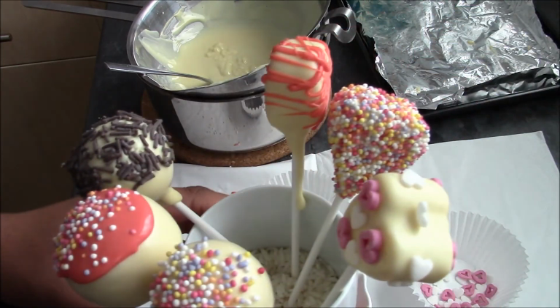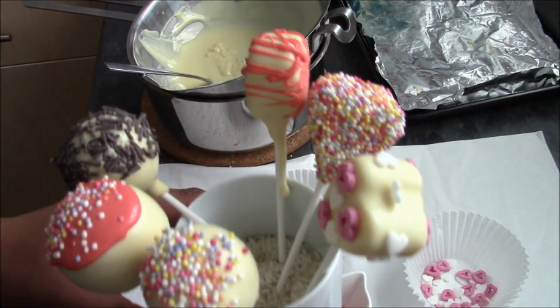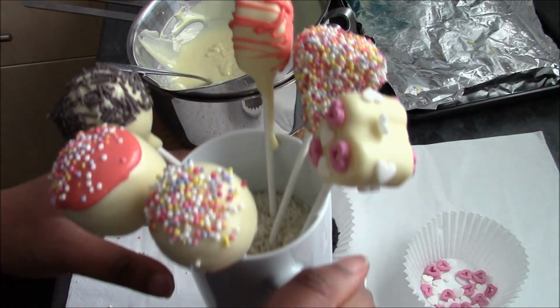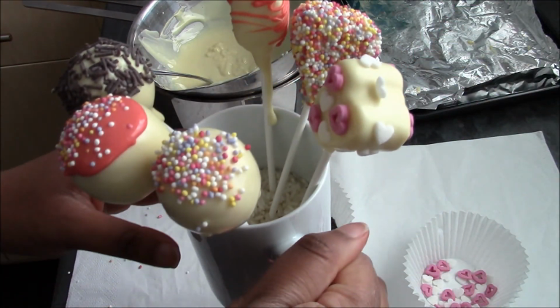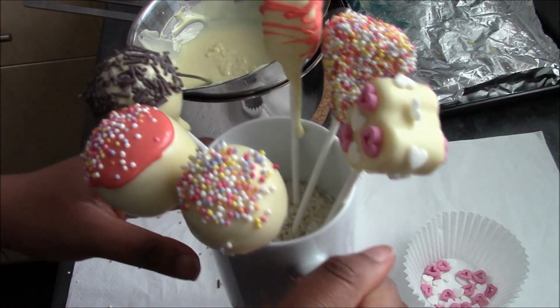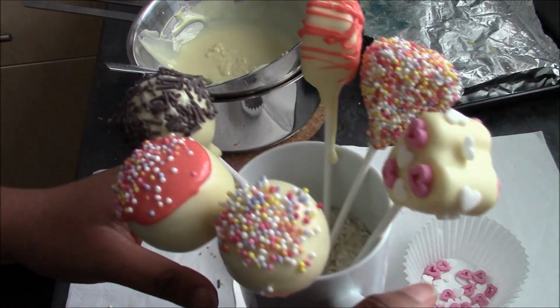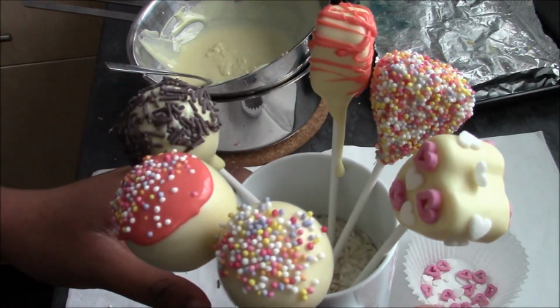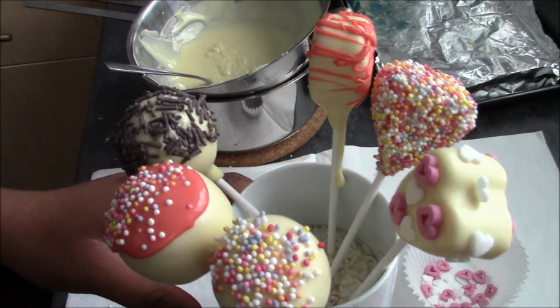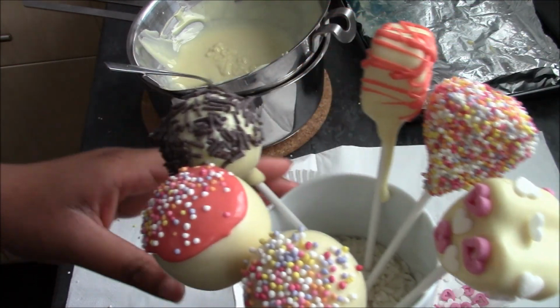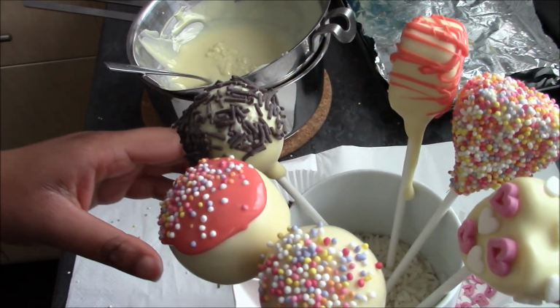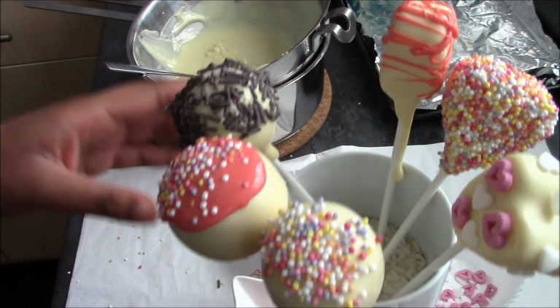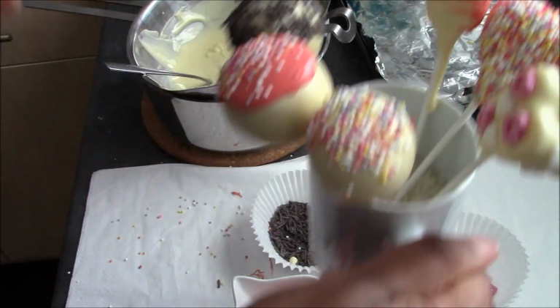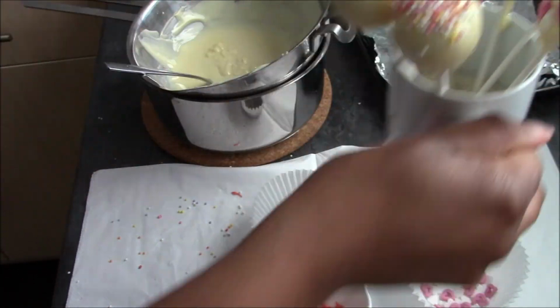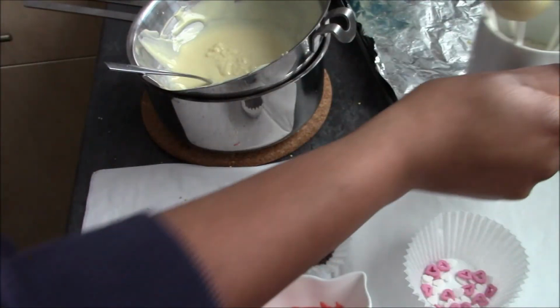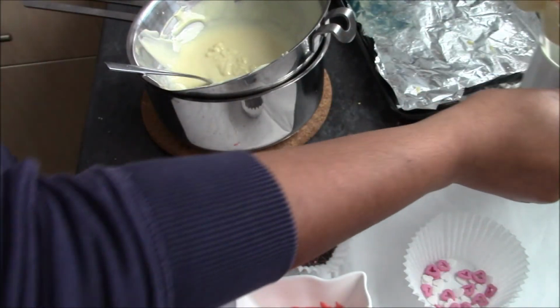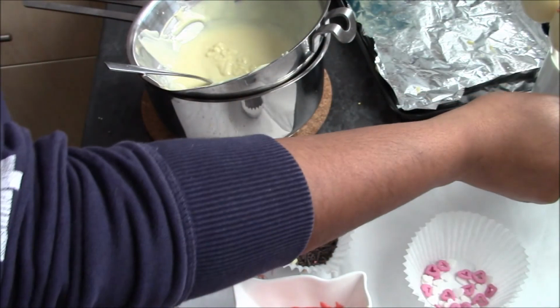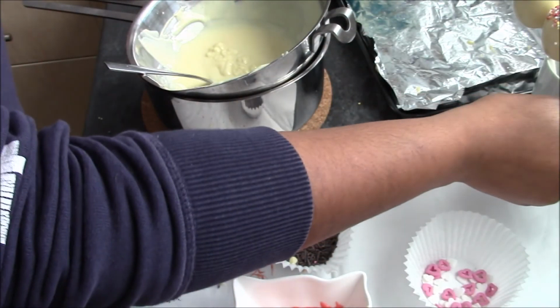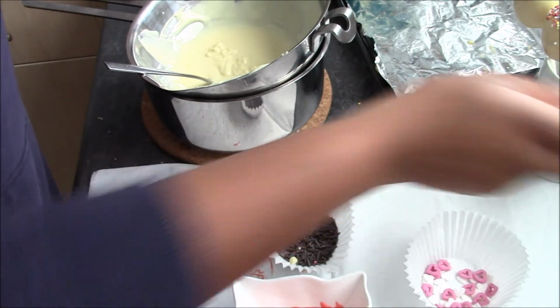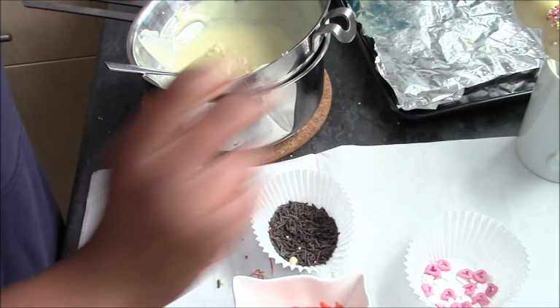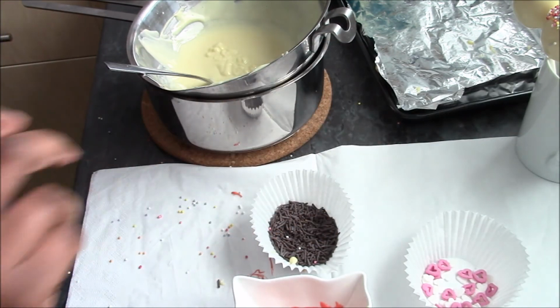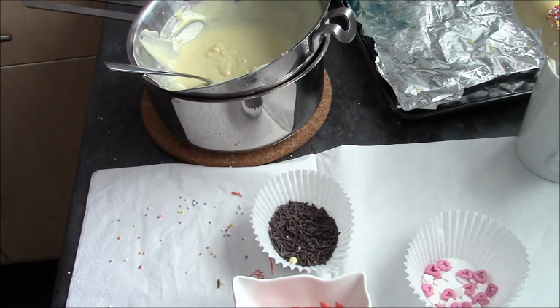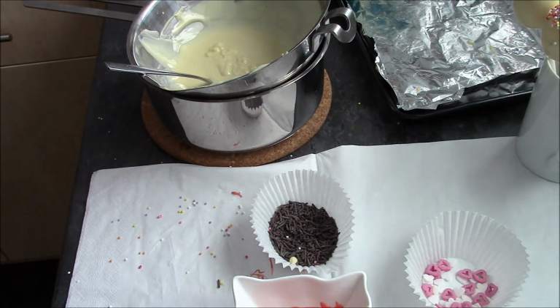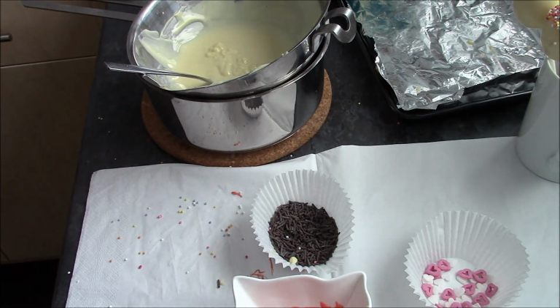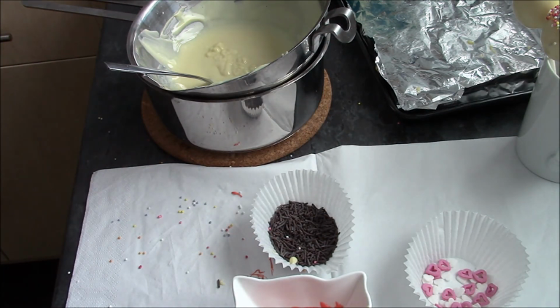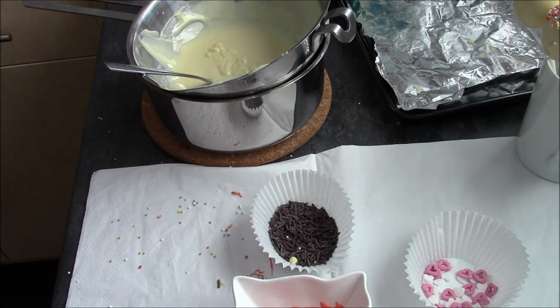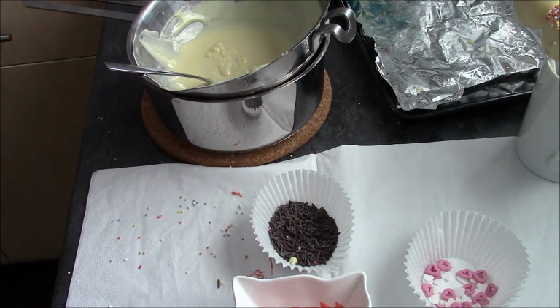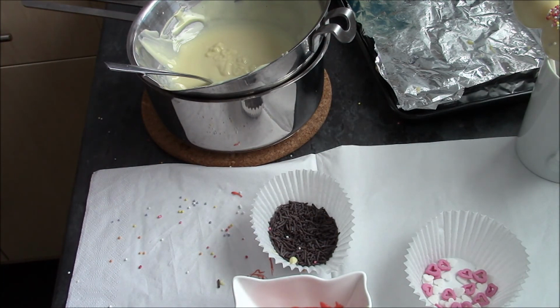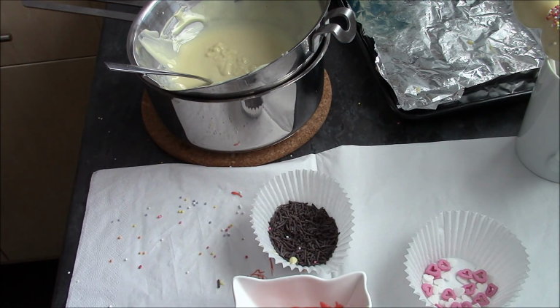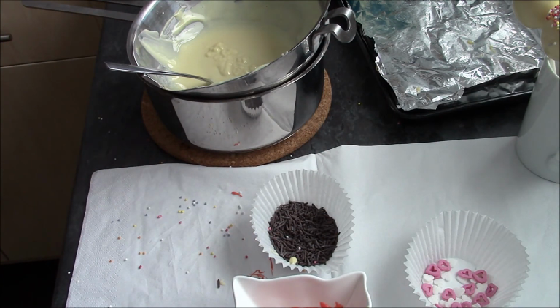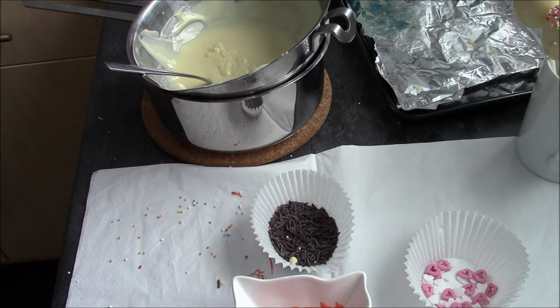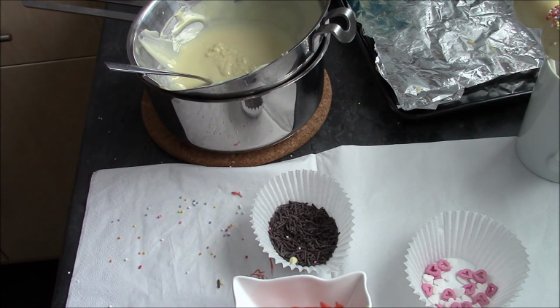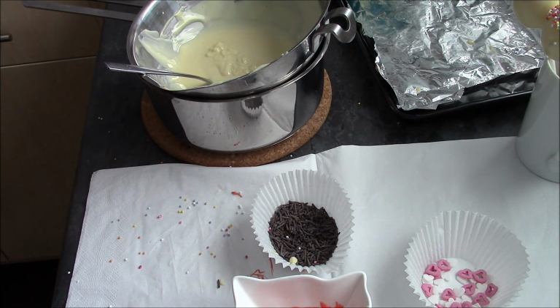These are some of the ones I've done so far. You can see you can have a lot of fun with them — just play around and you'll have a great time. They make a really good gift.